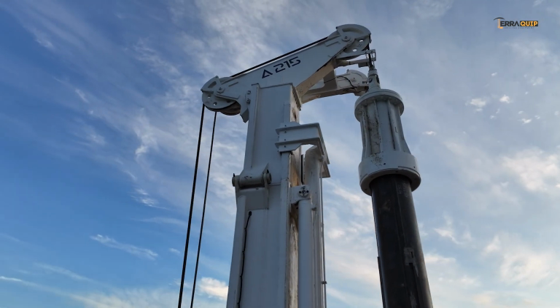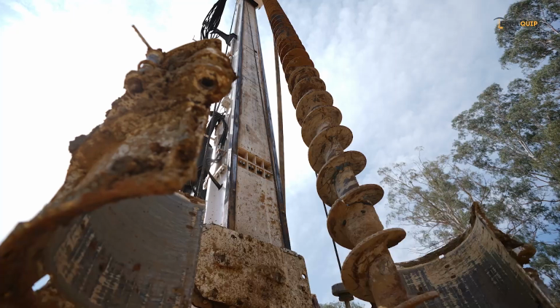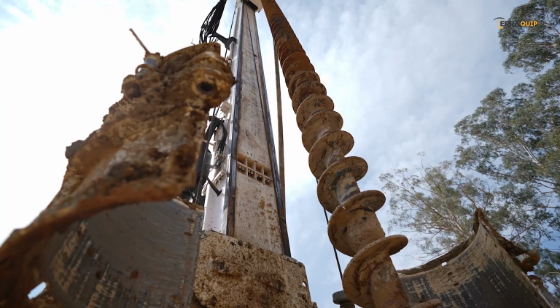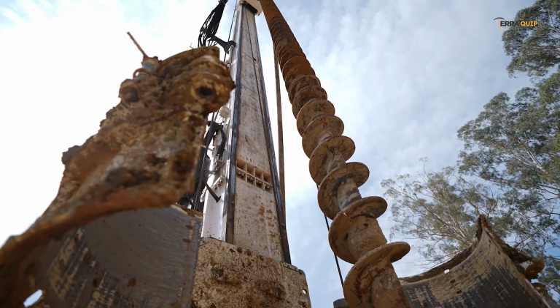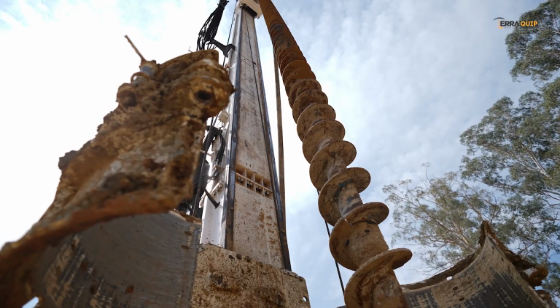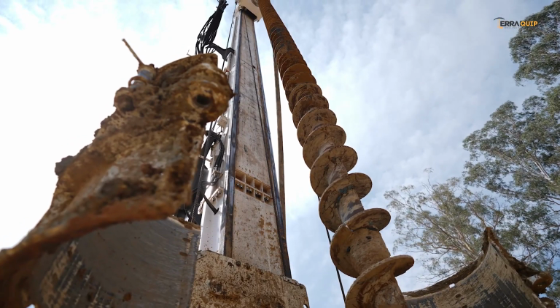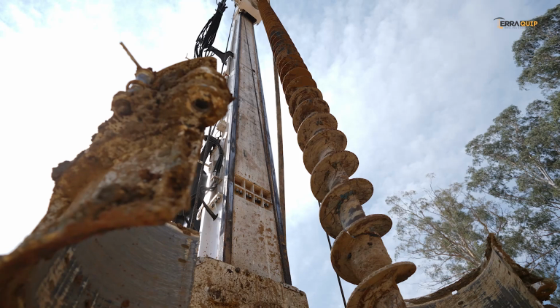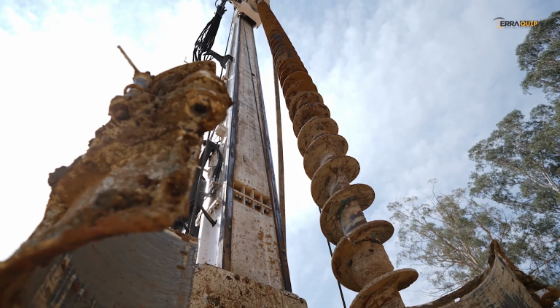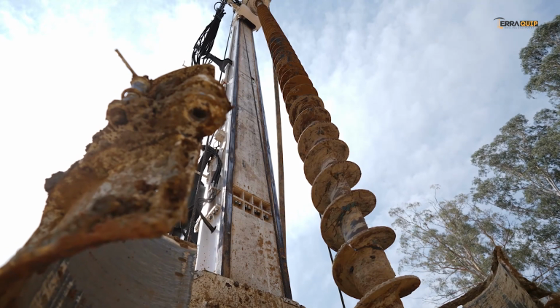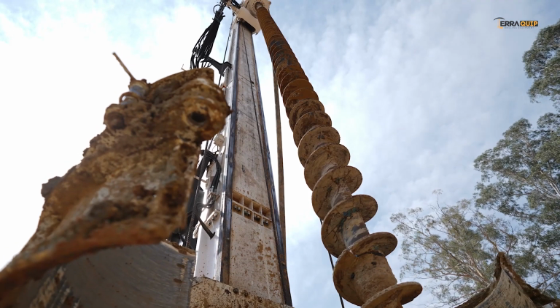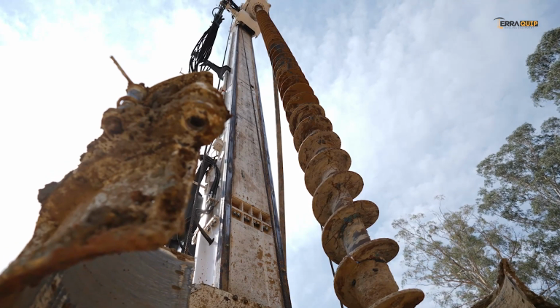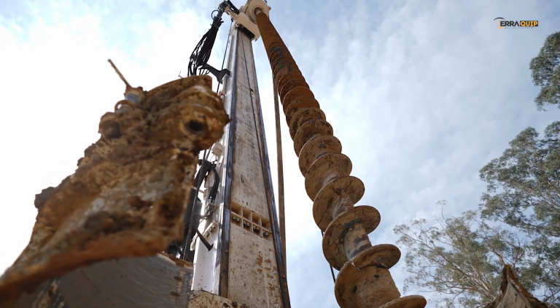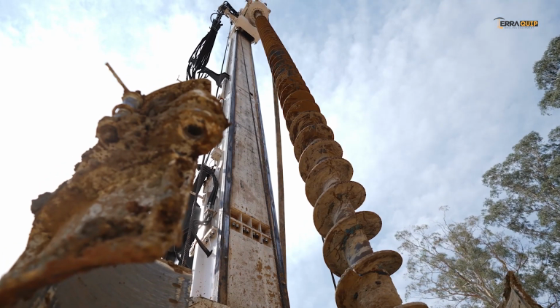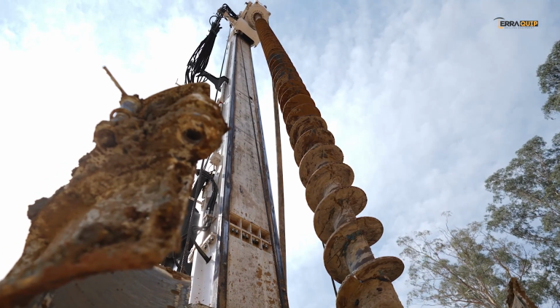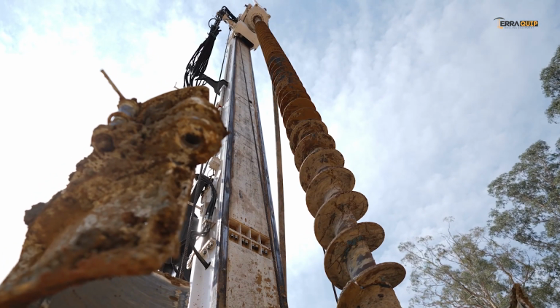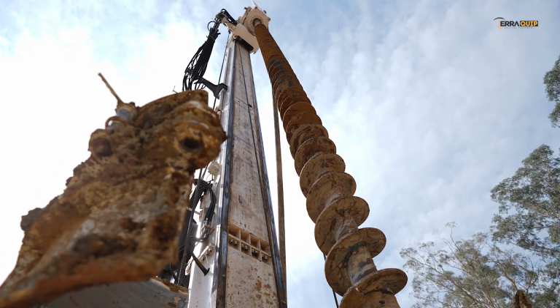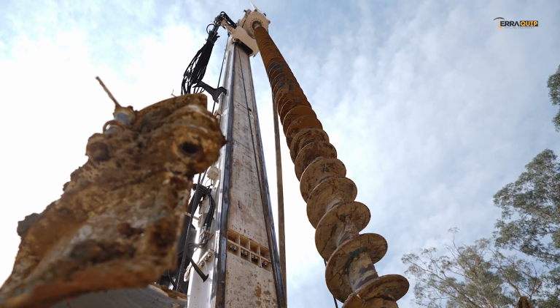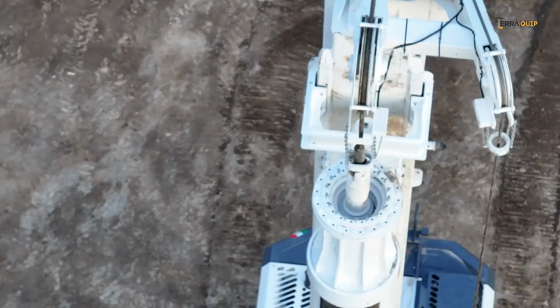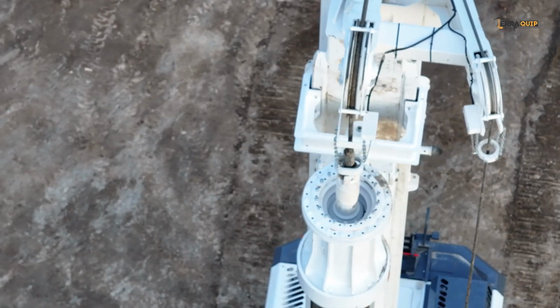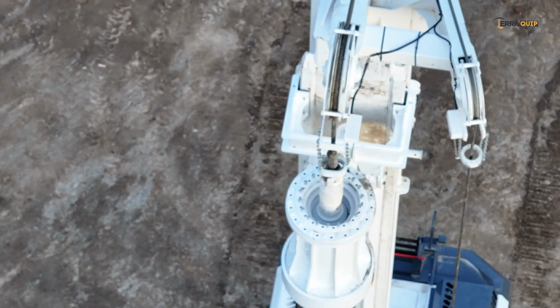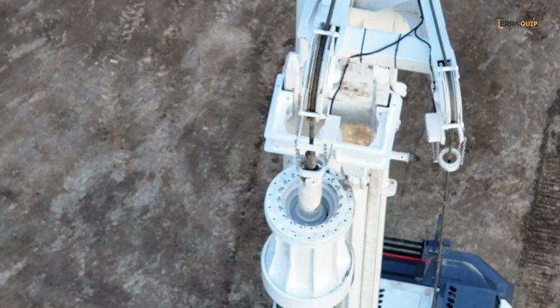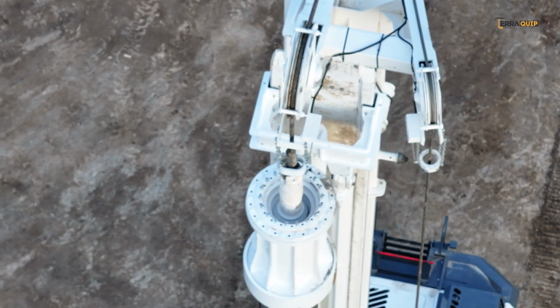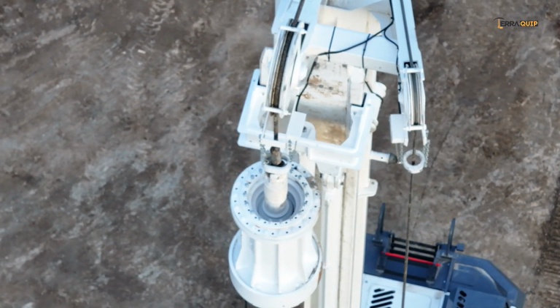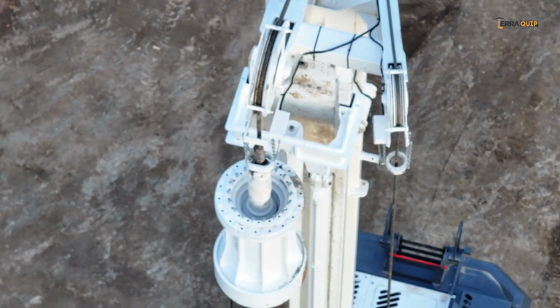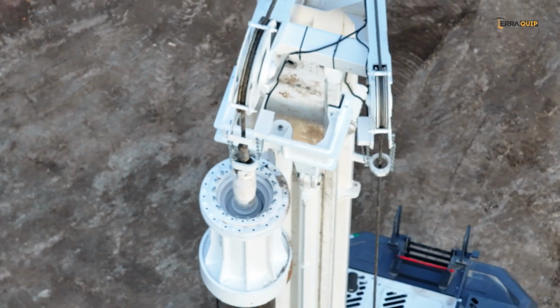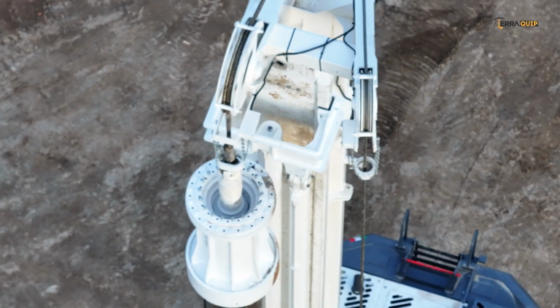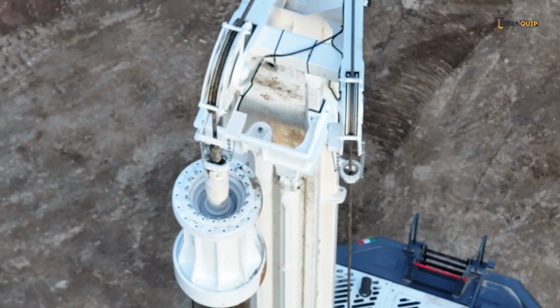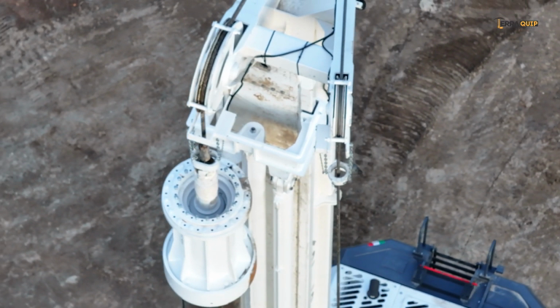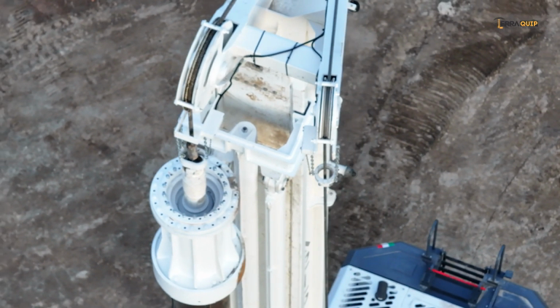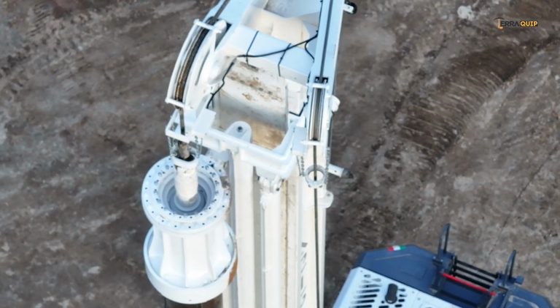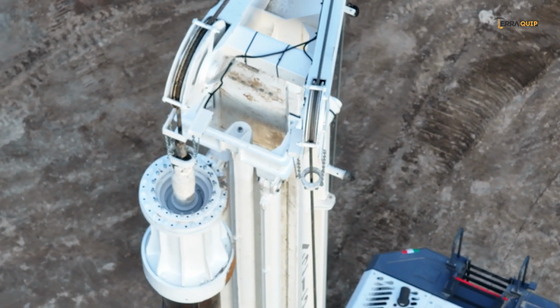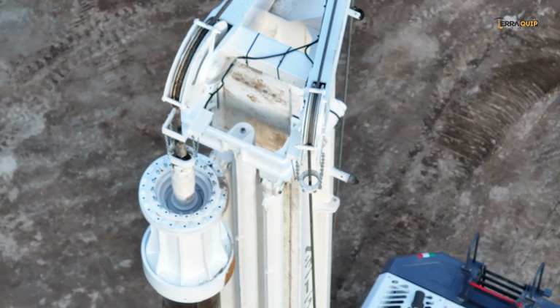The conversion to continuous flight auger technology is also by far the most rapid and safest way to convert this powerful machine from one drilling technology to another.